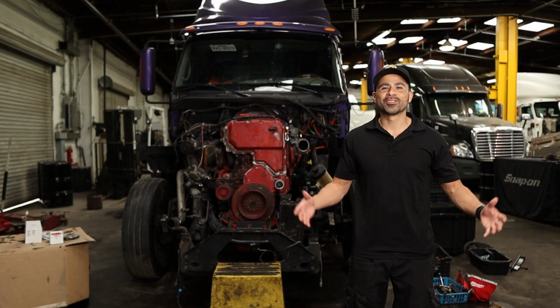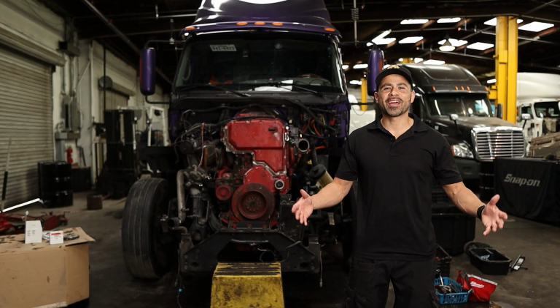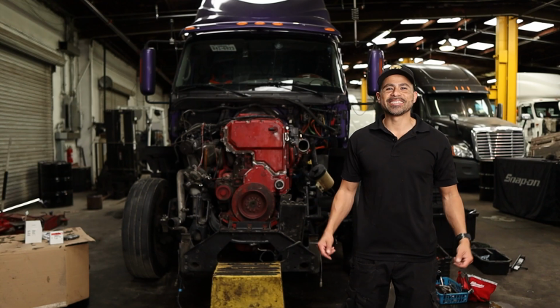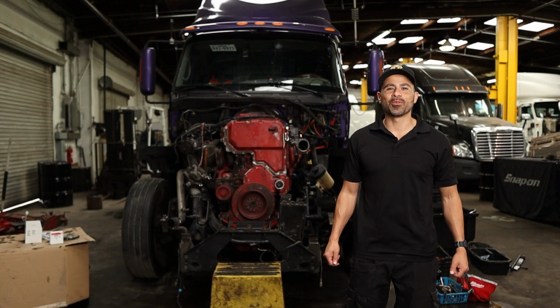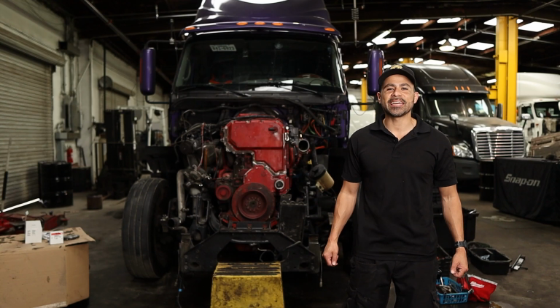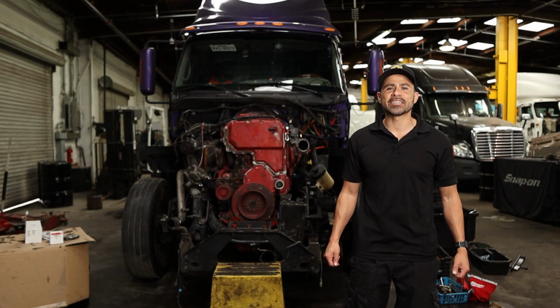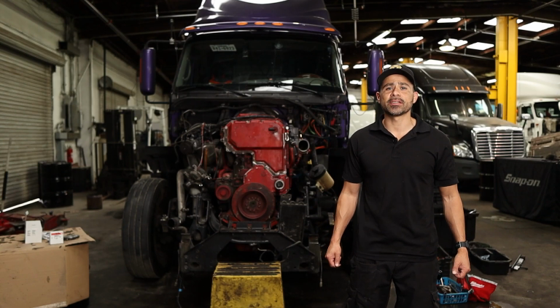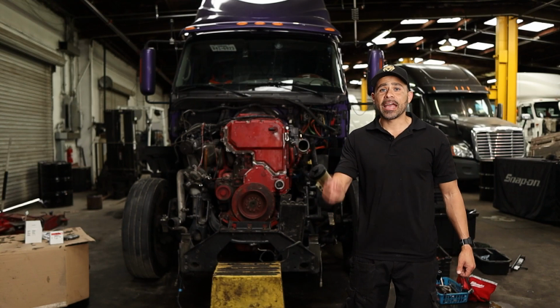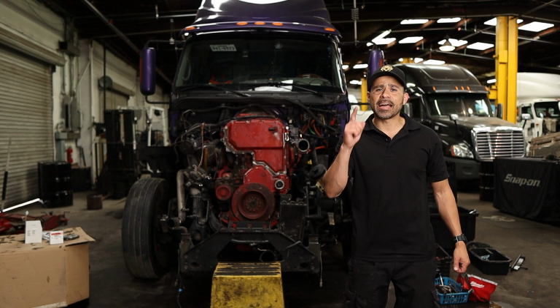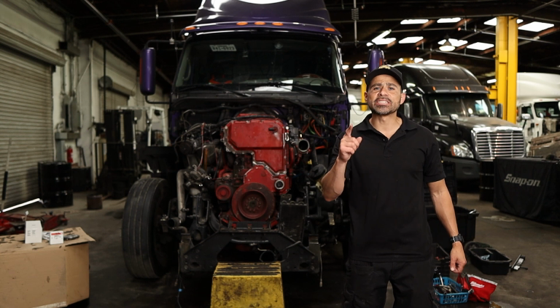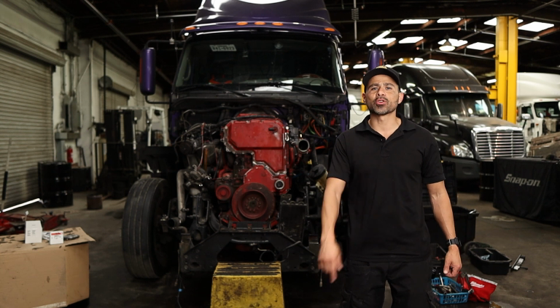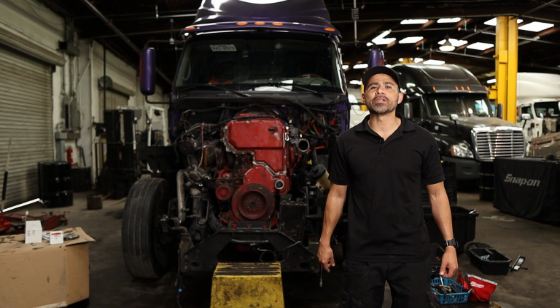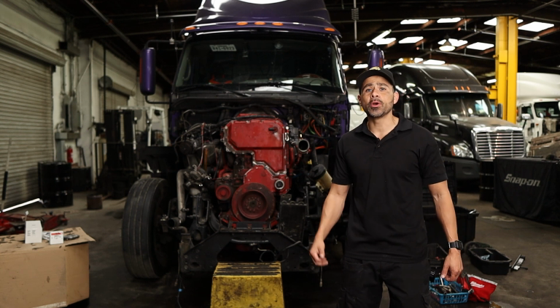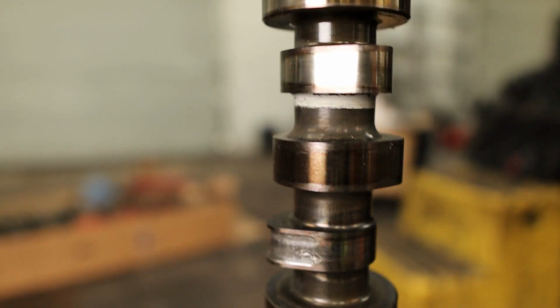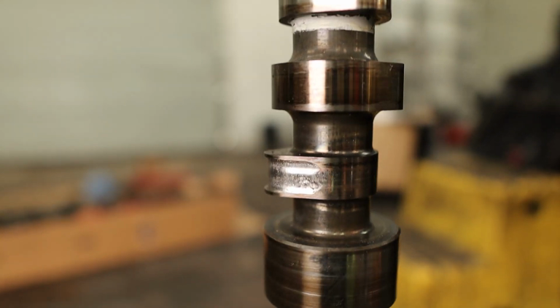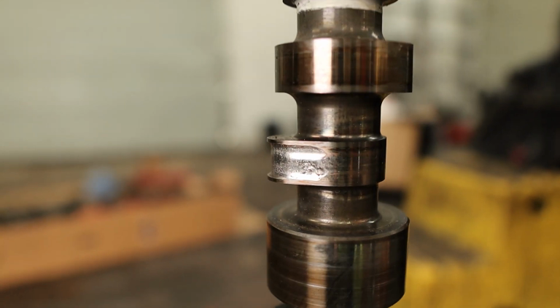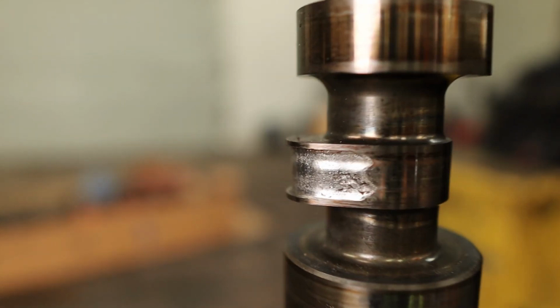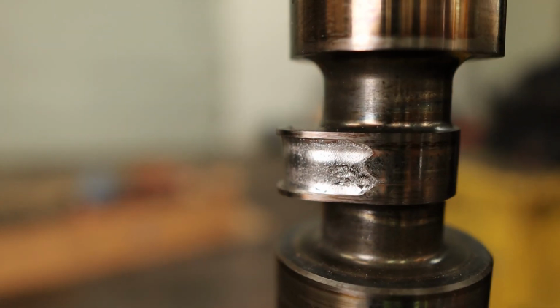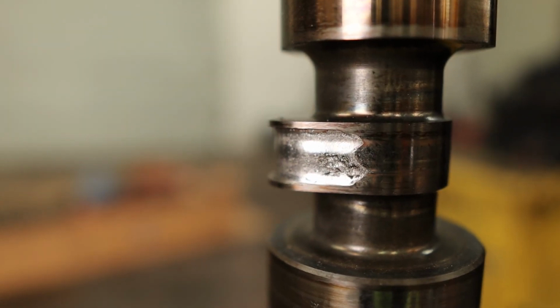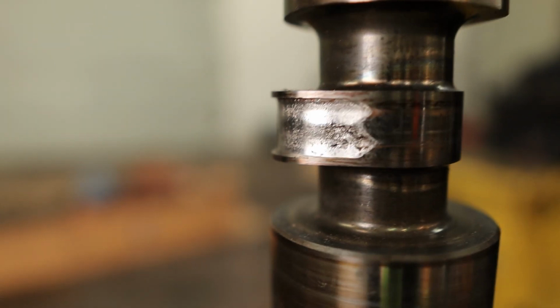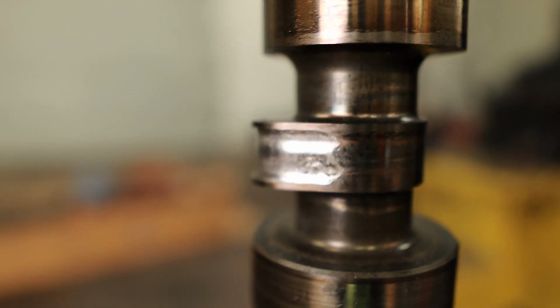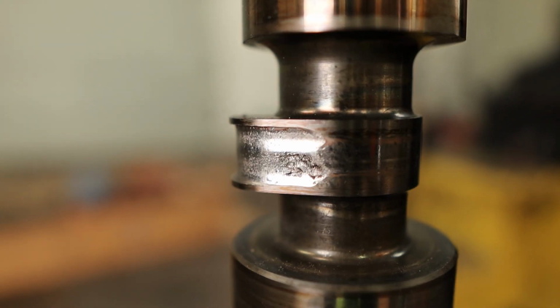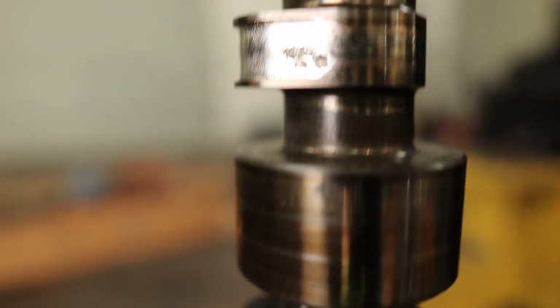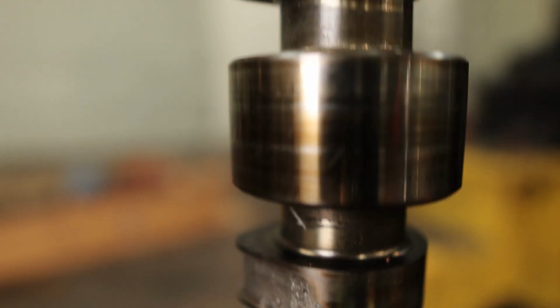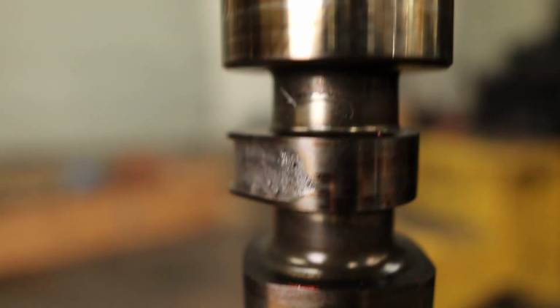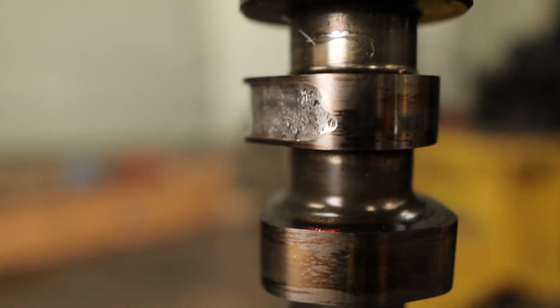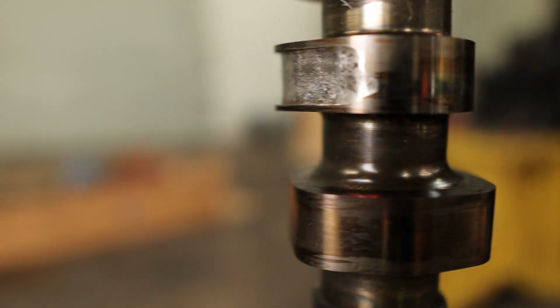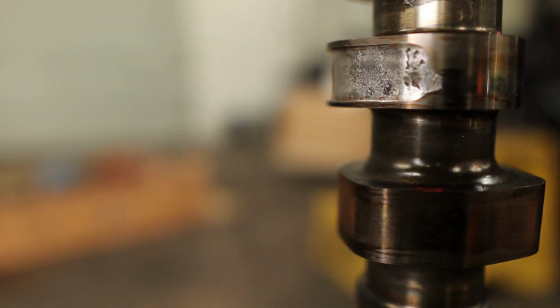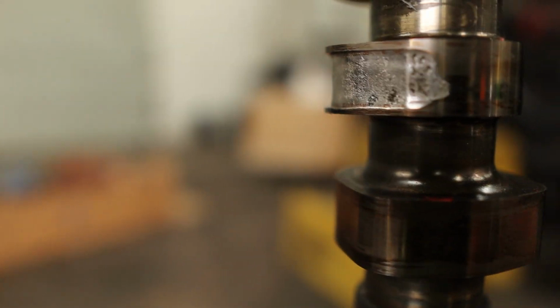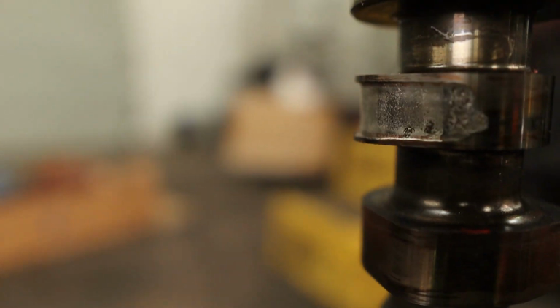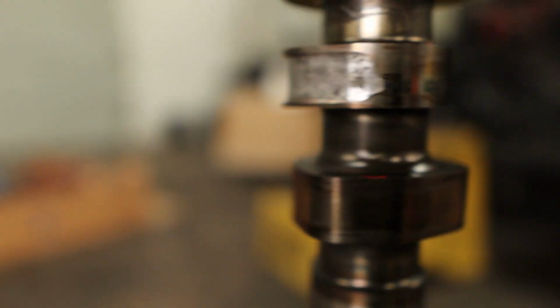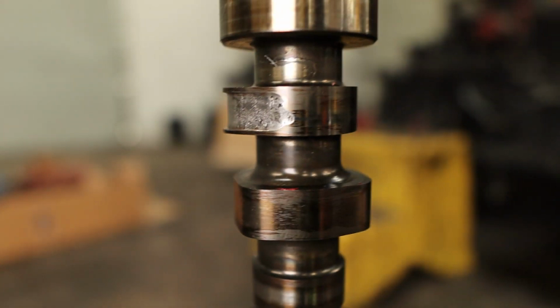What's up guys, this is Adam with TAT Express. I'd like to share a story with you about this particular truck that came in for some routine maintenance and I want to let you know what we found during our inspection.